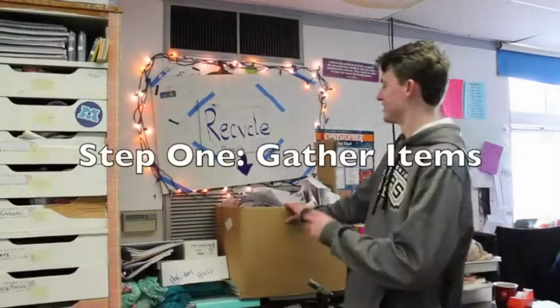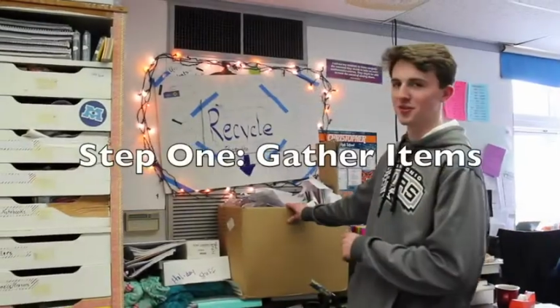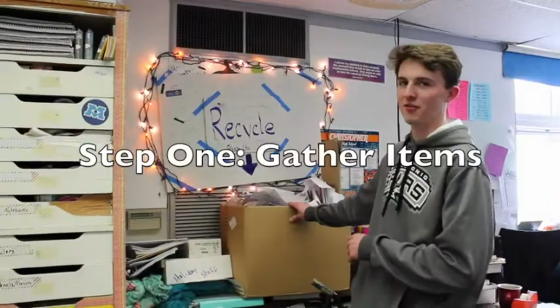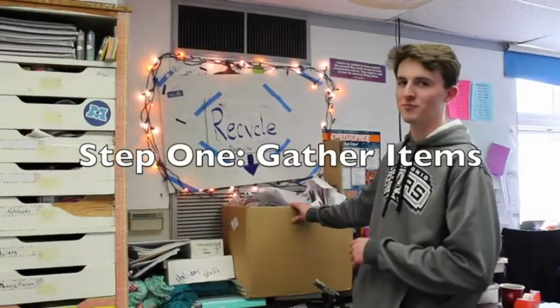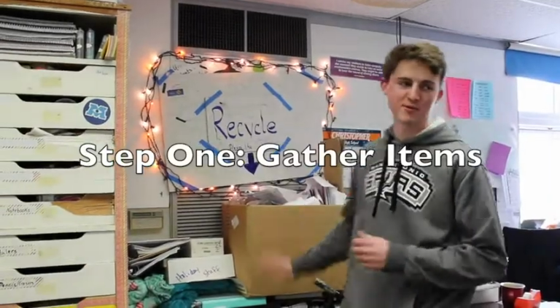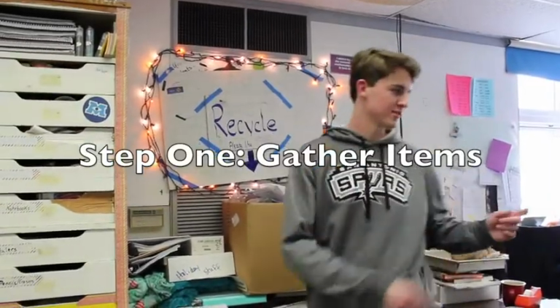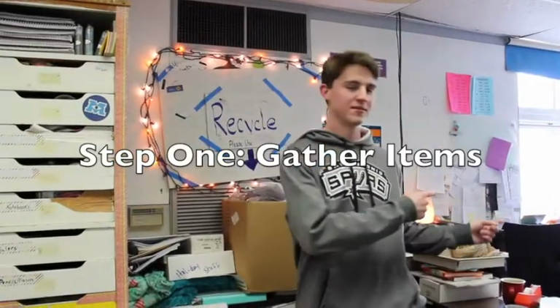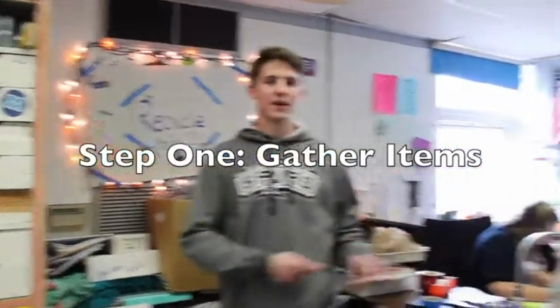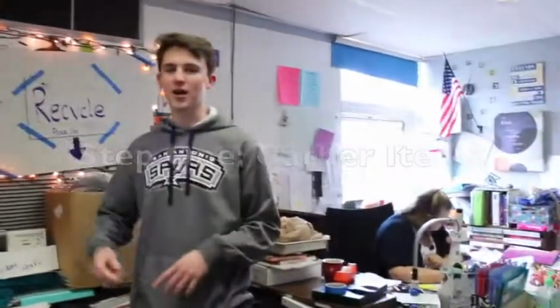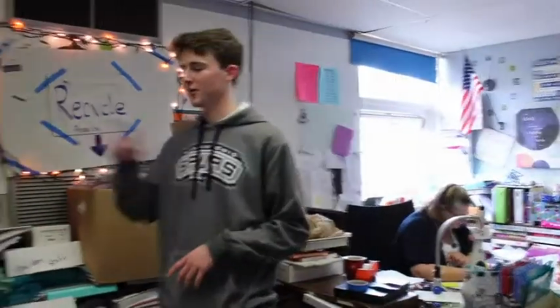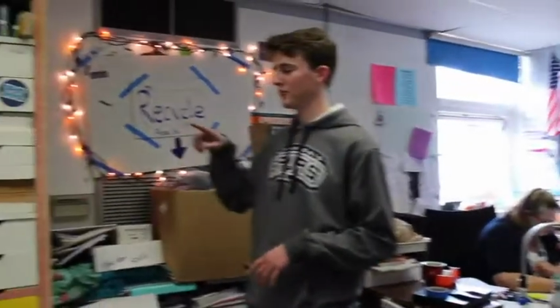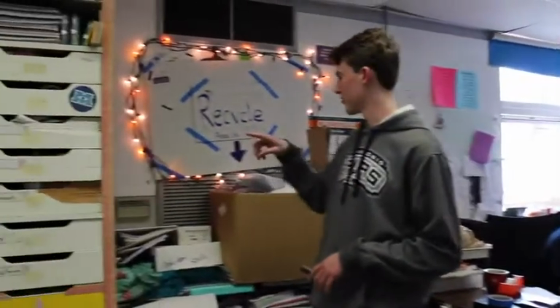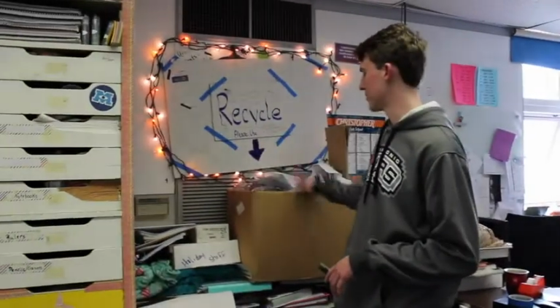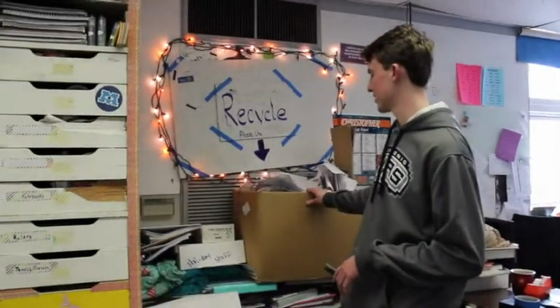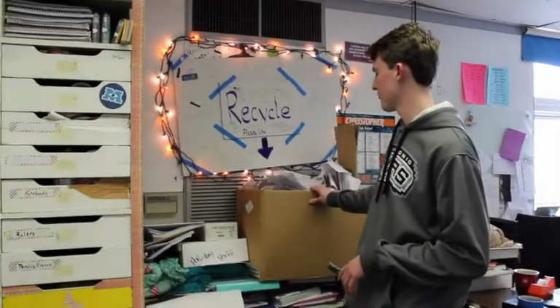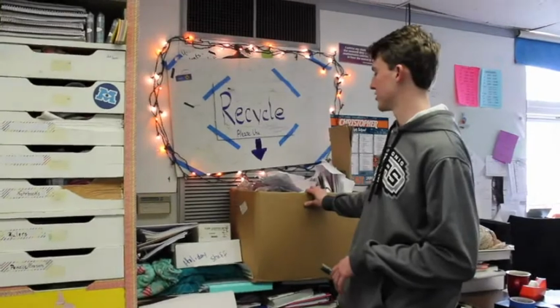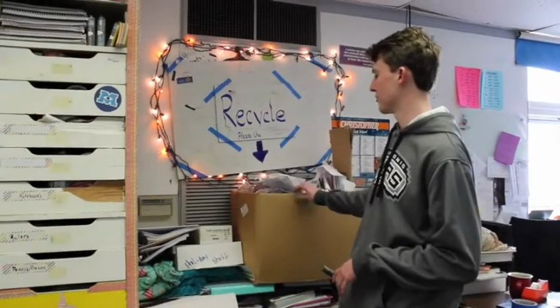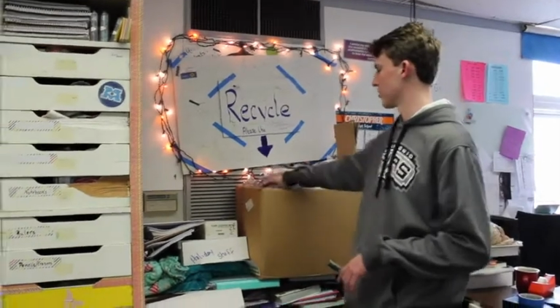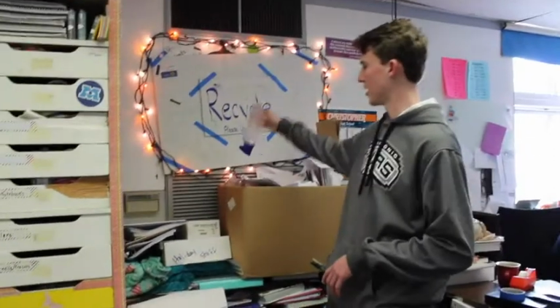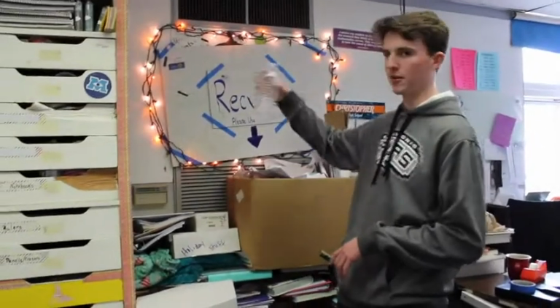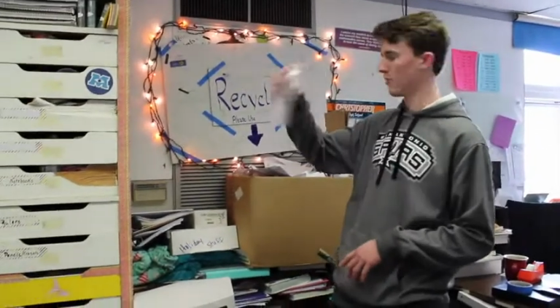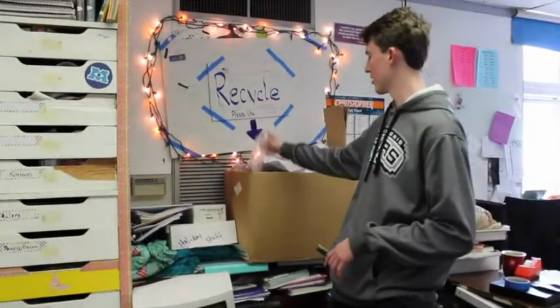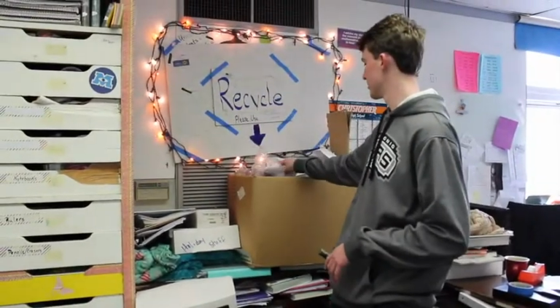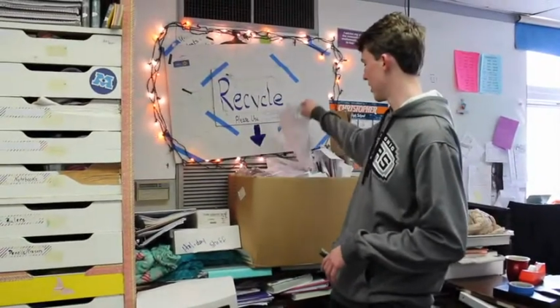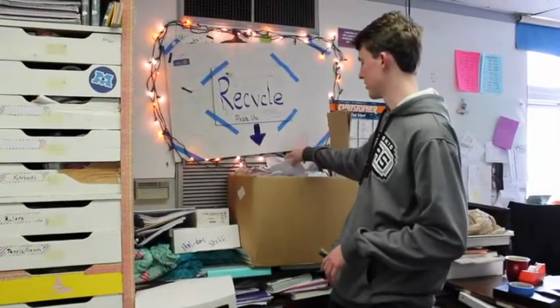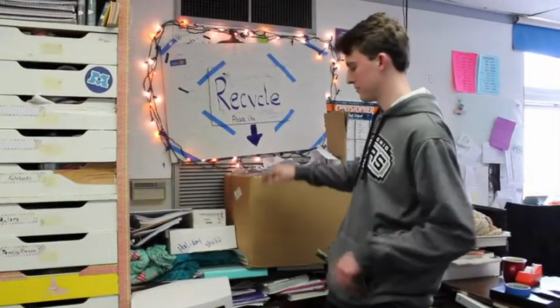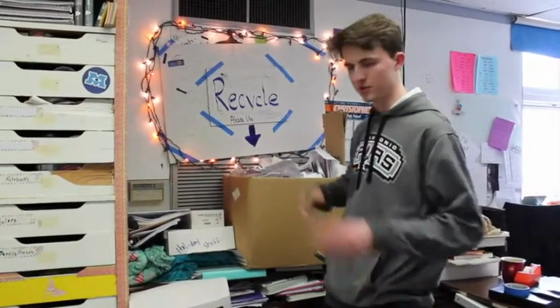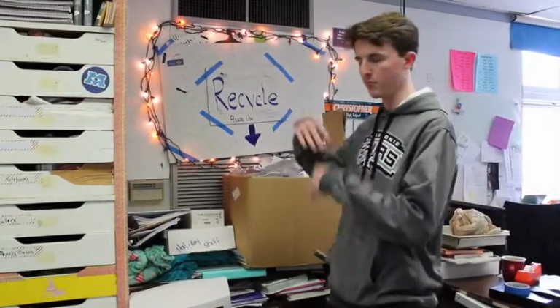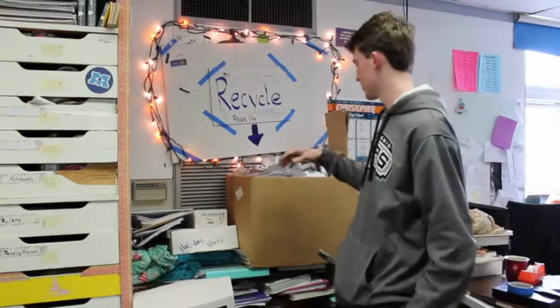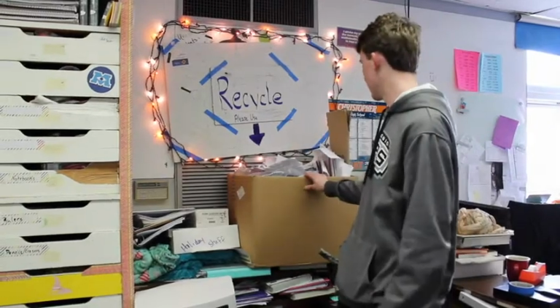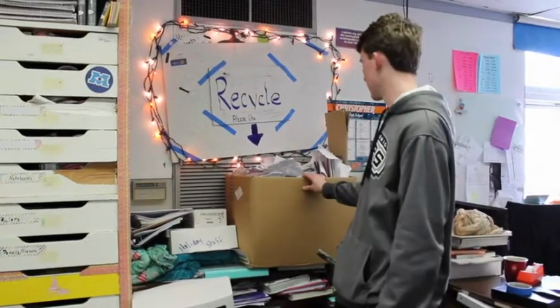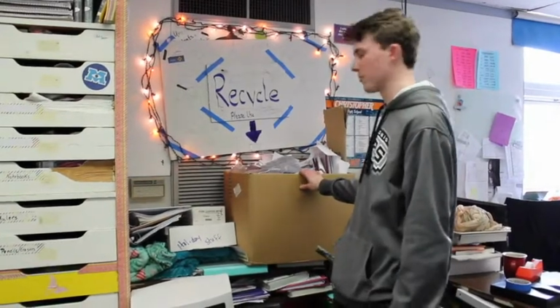This is our recycling box for Ms. Miller's class. We've gathered it throughout the past week and a half. People just throw anything in there — water bottles, paper, there's some aluminum cans in there, and cardboard.